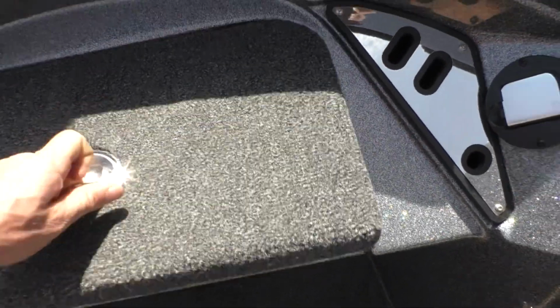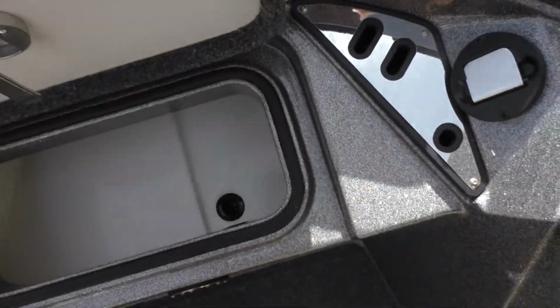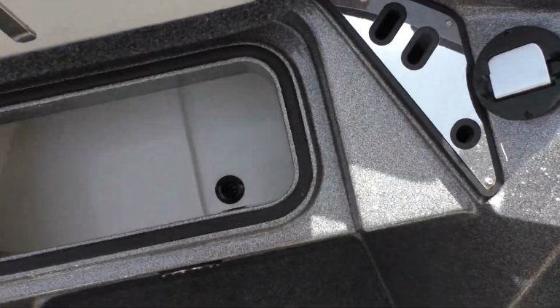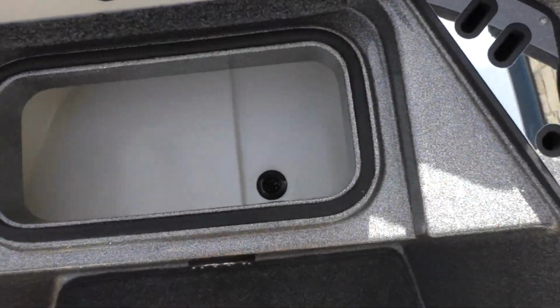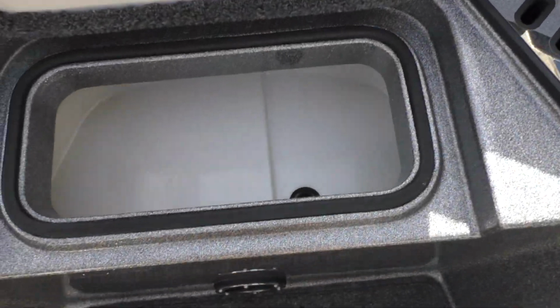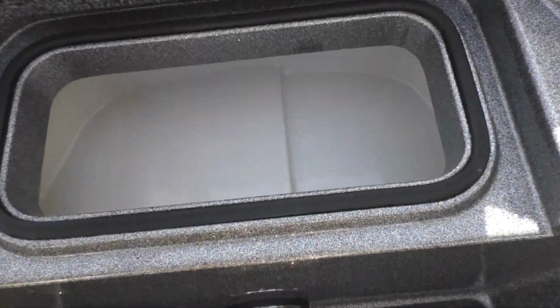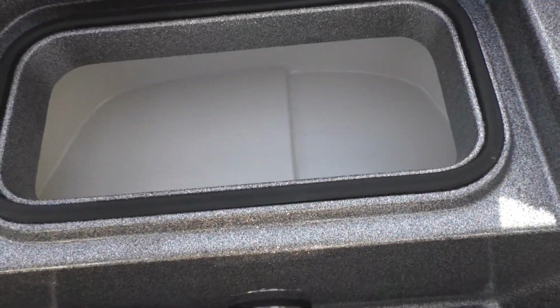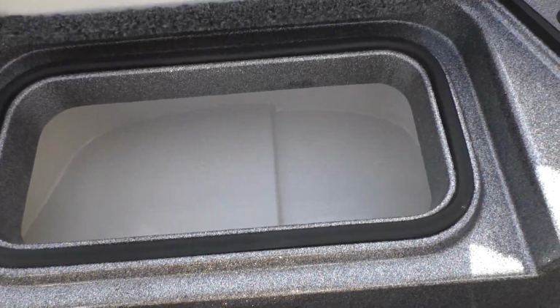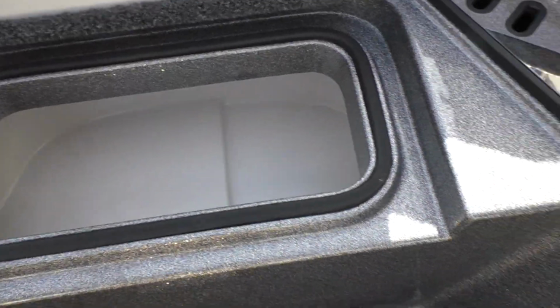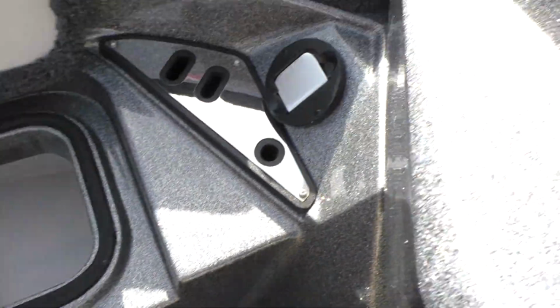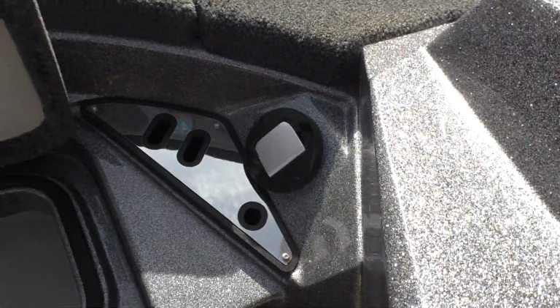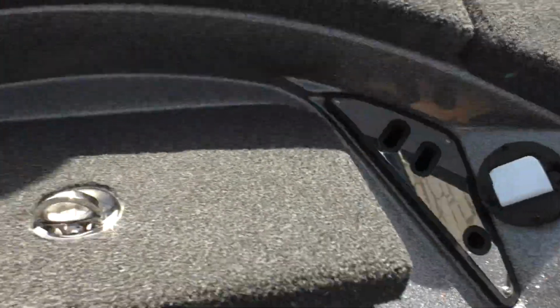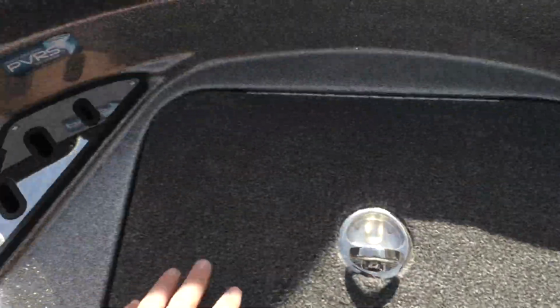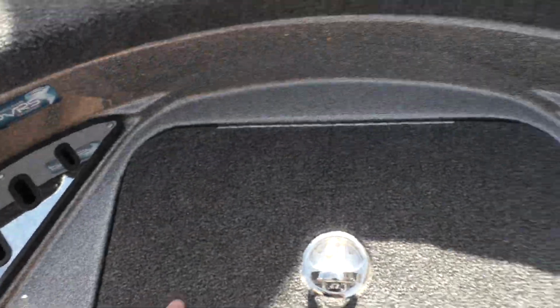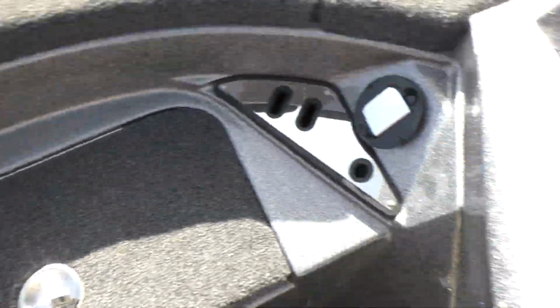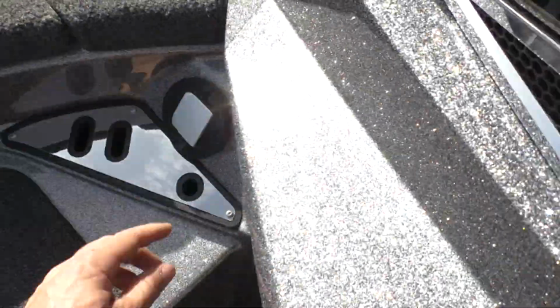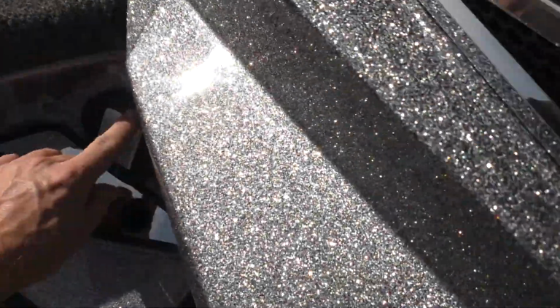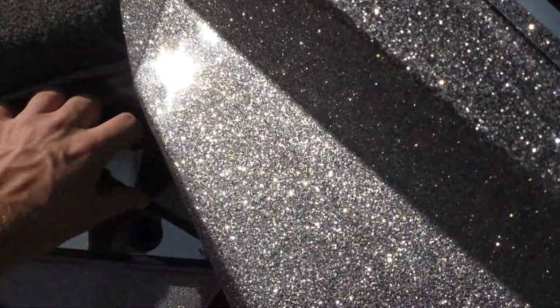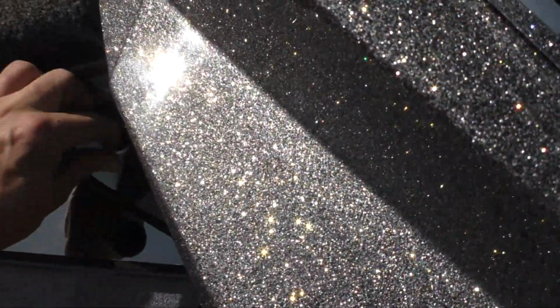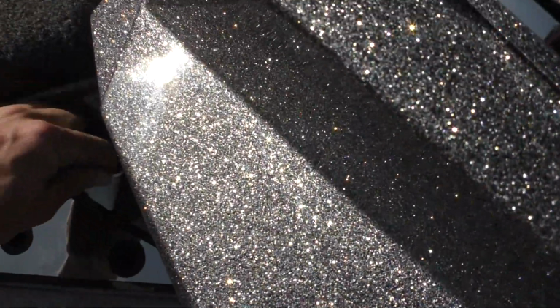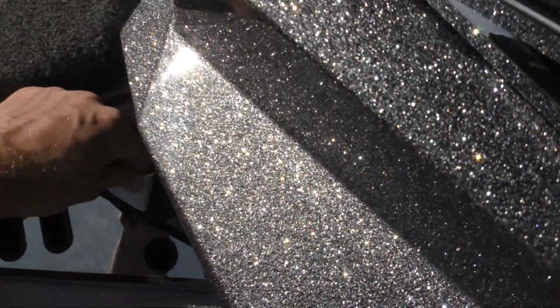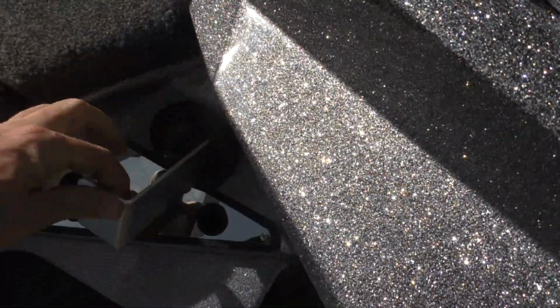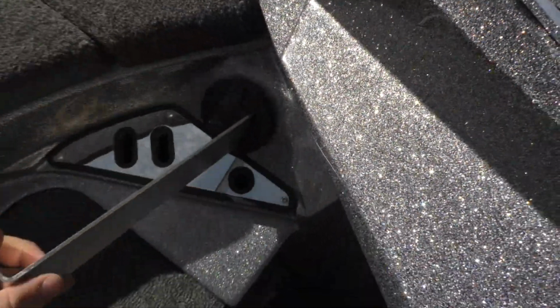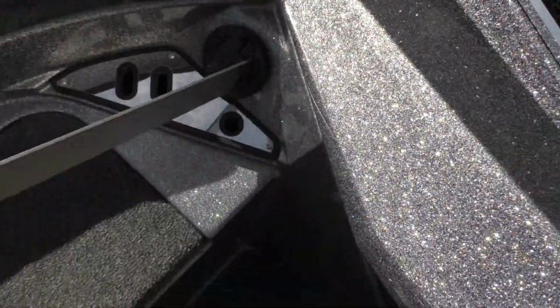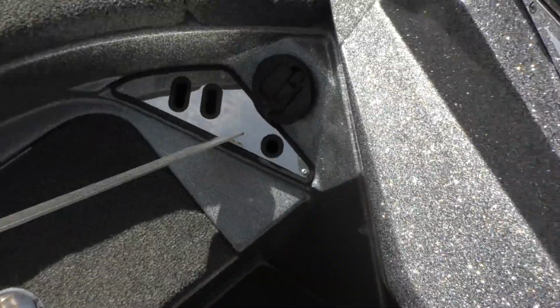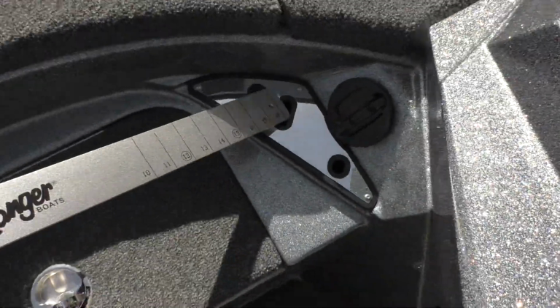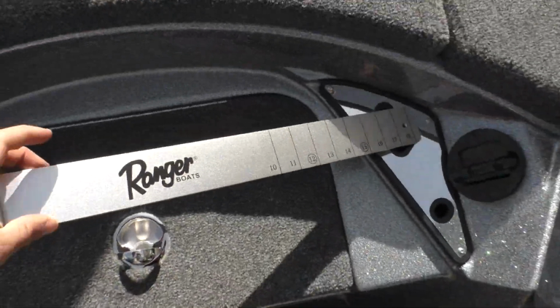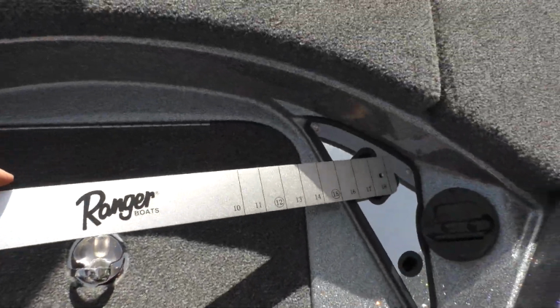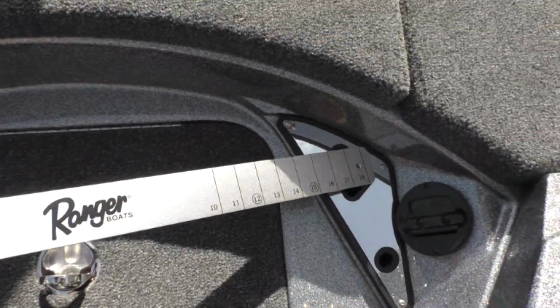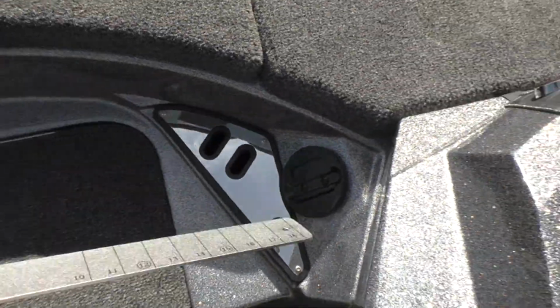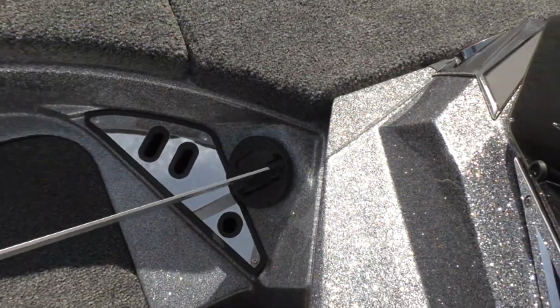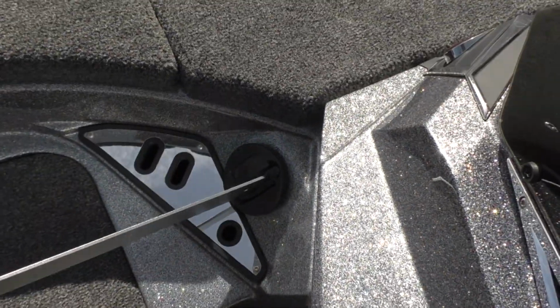Right here in the center, you got a little Live Low and a little fish ruler. Ranger.